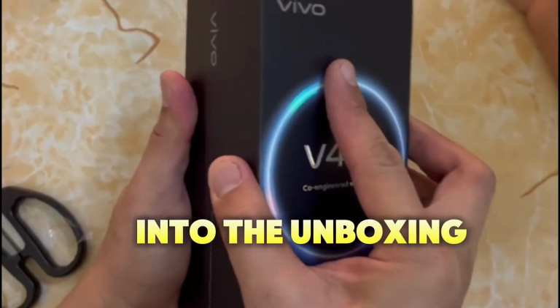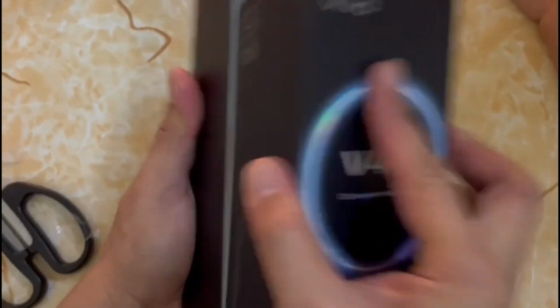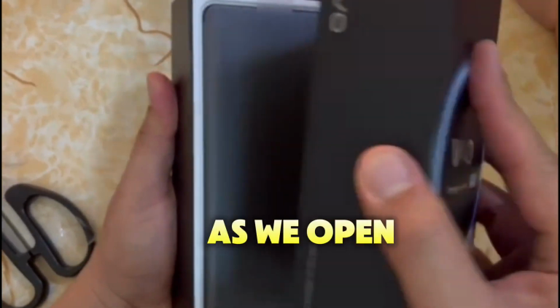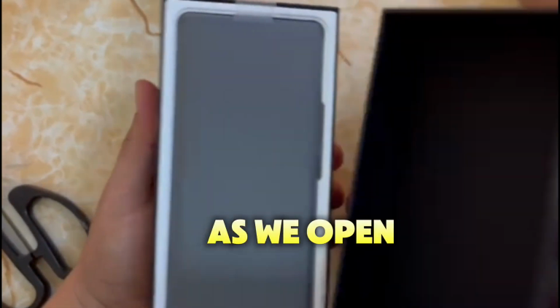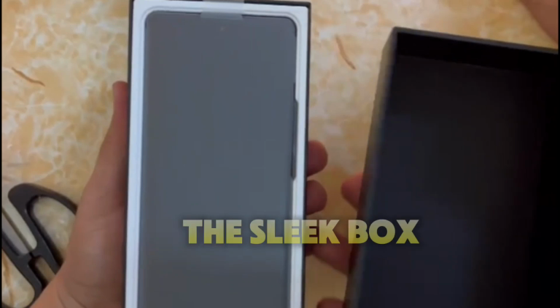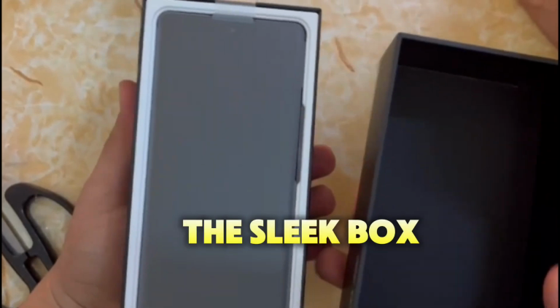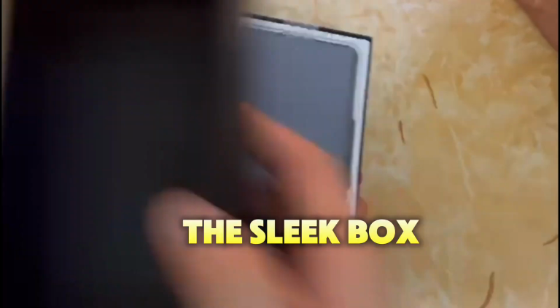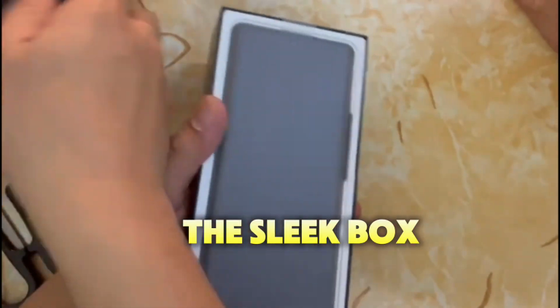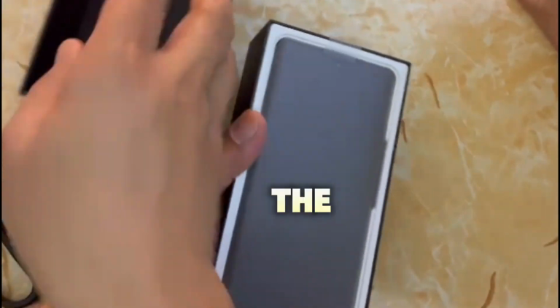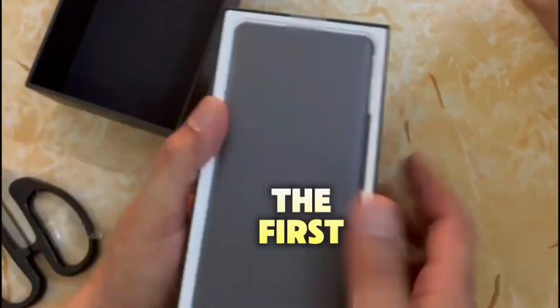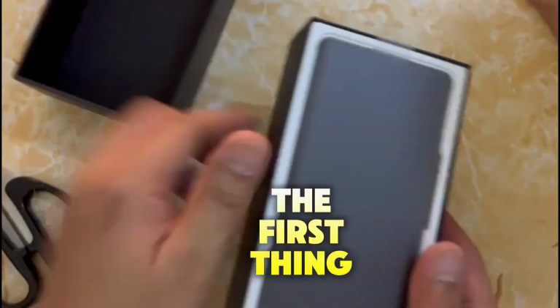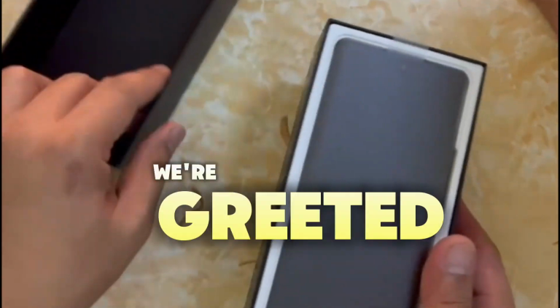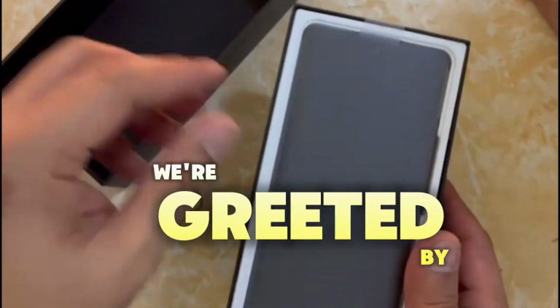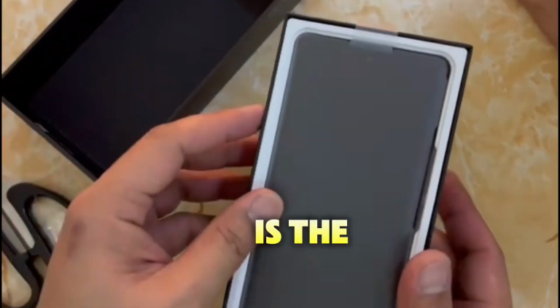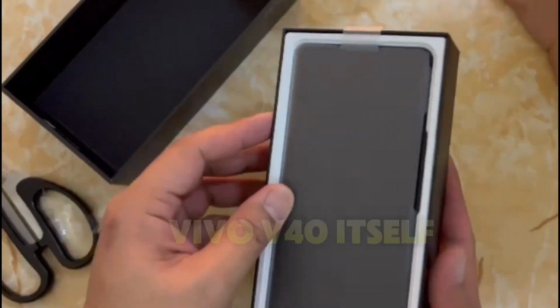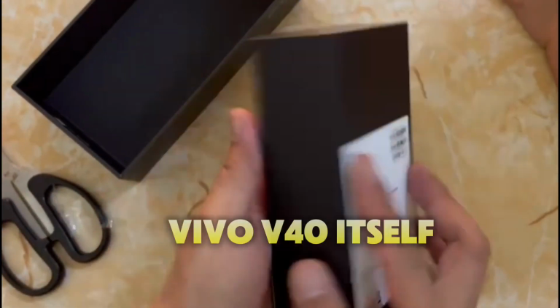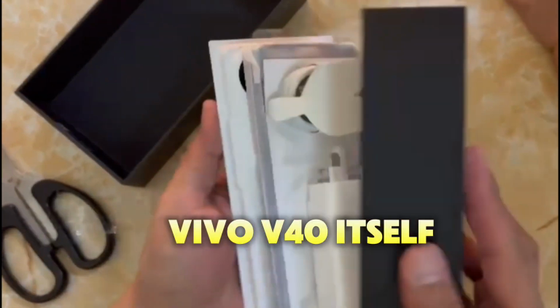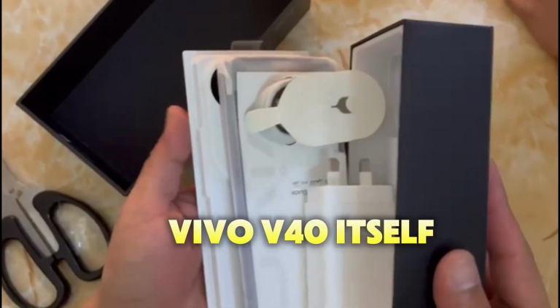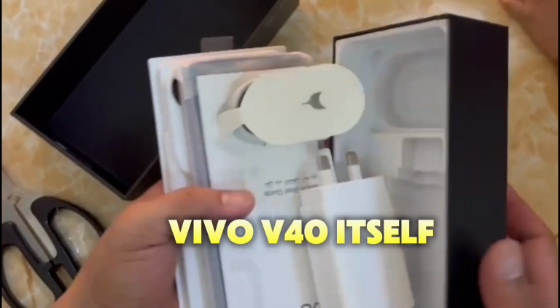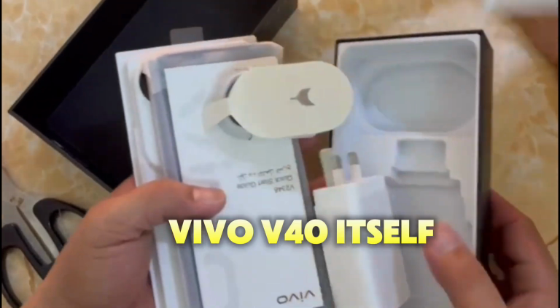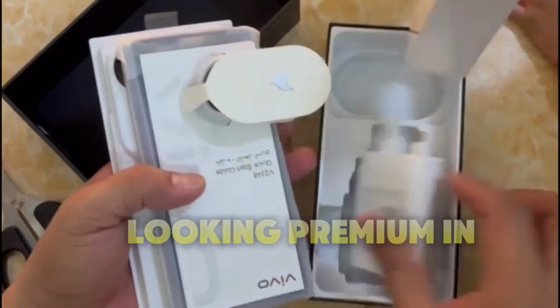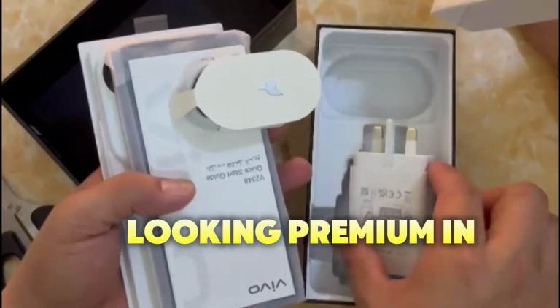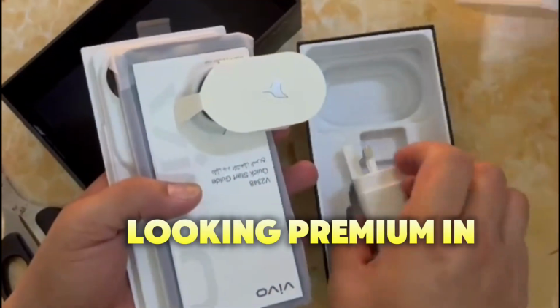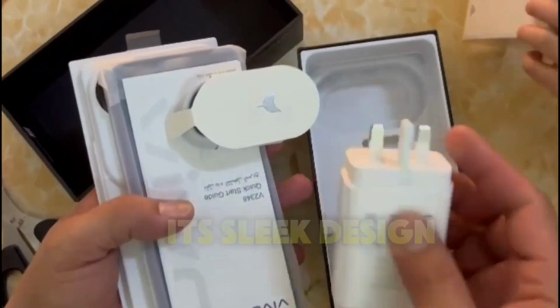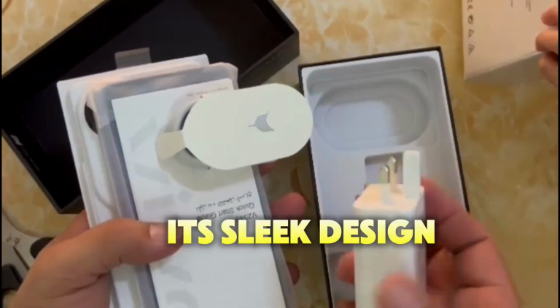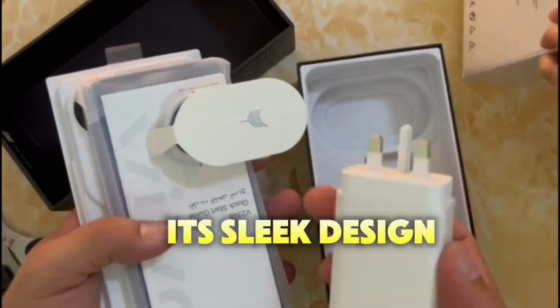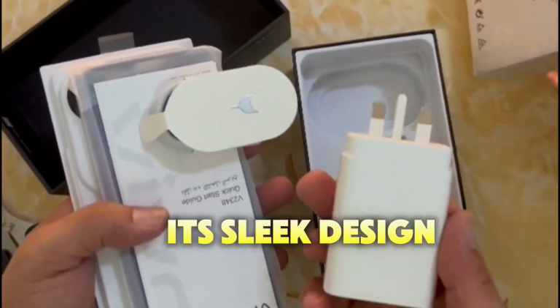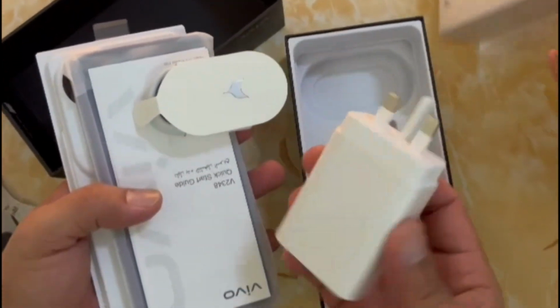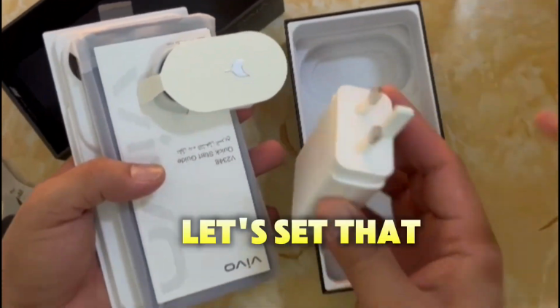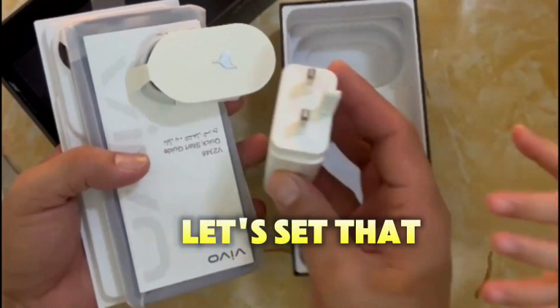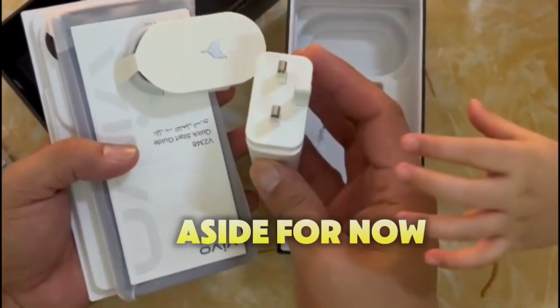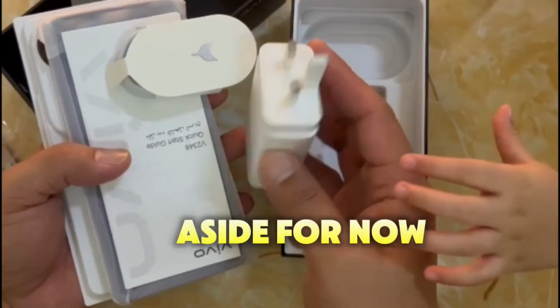As we open the sleek box, the first thing we're greeted by is the Vivo V40 itself, looking premium in its sleek design. Let's set that aside for now.